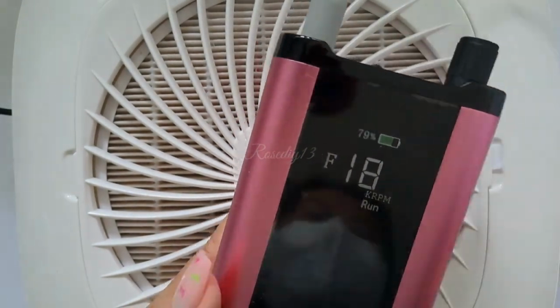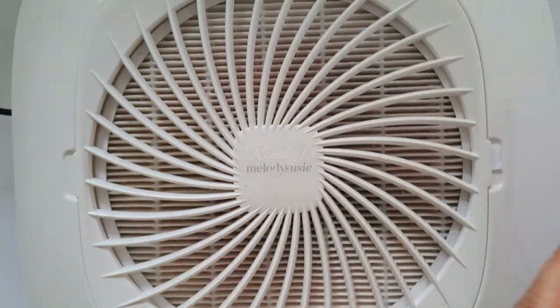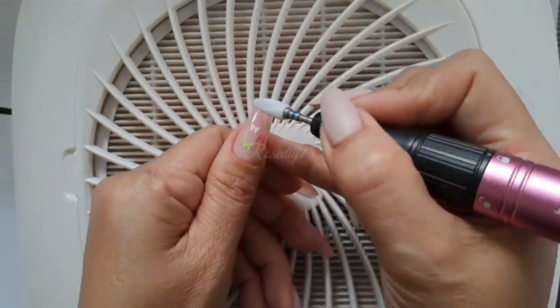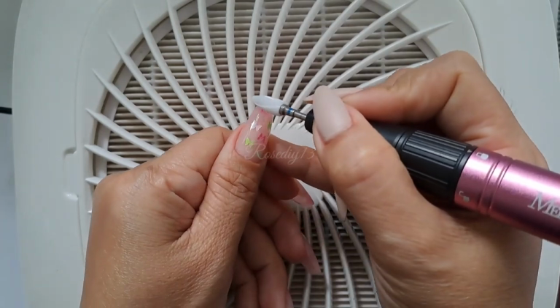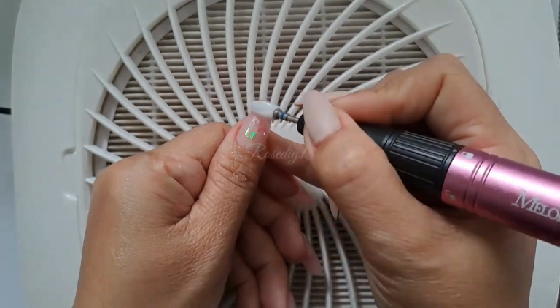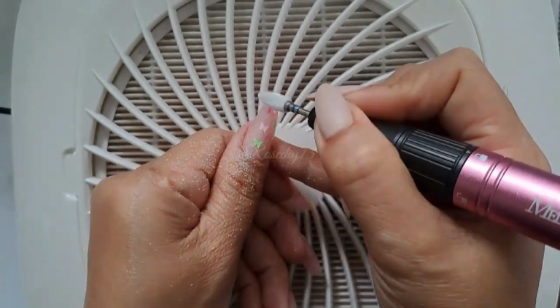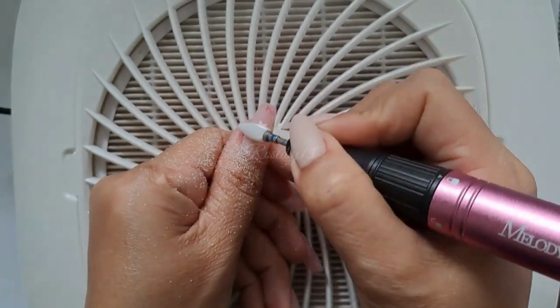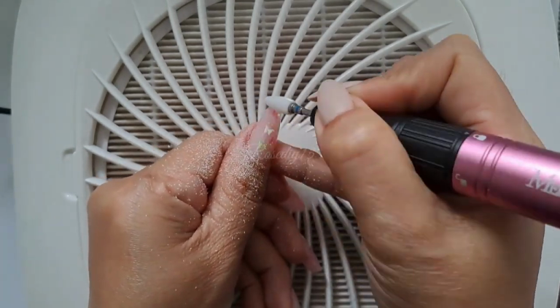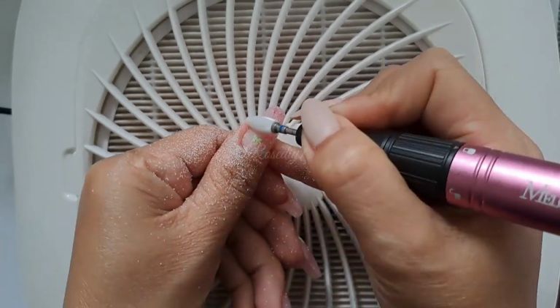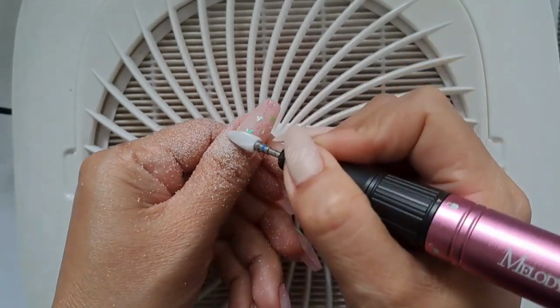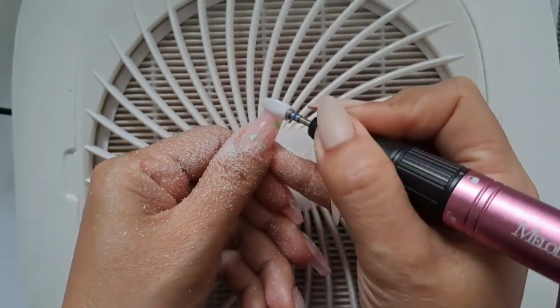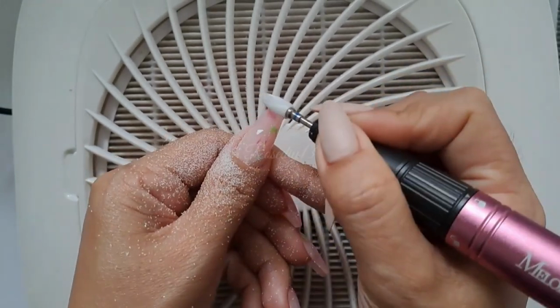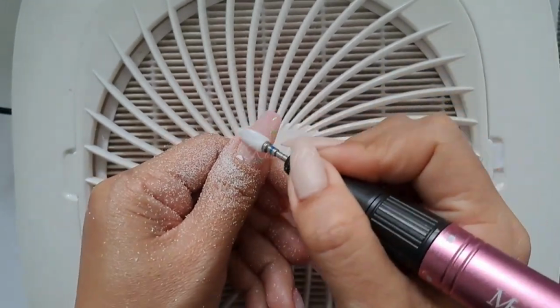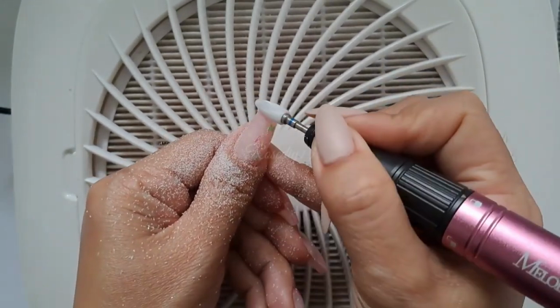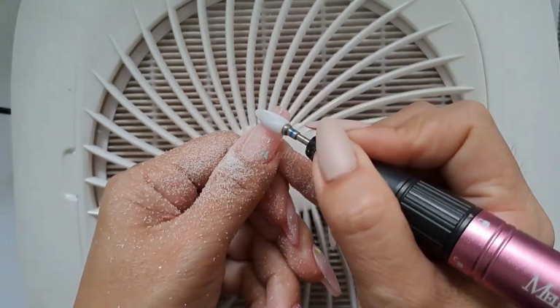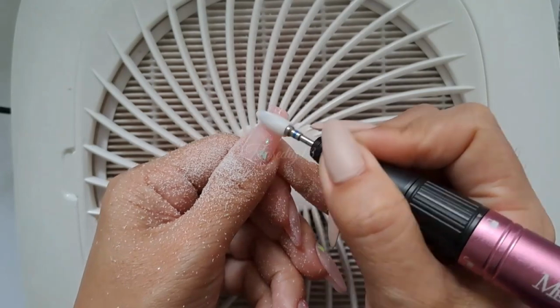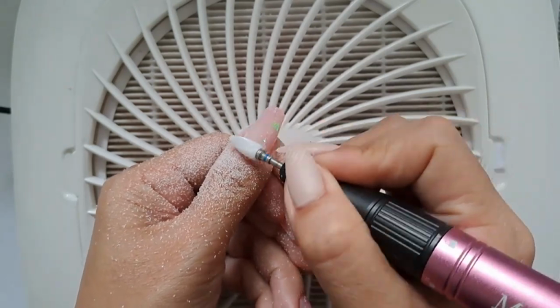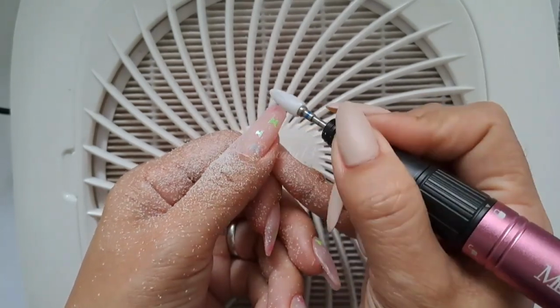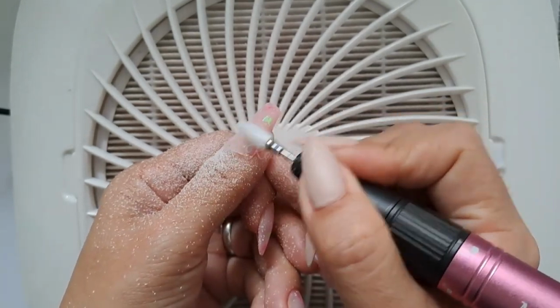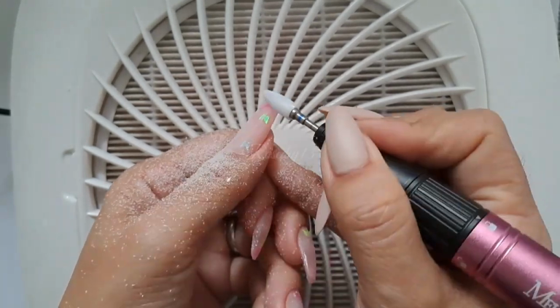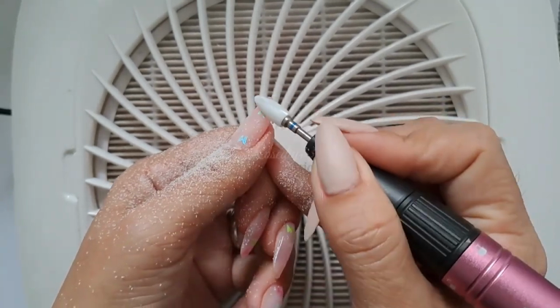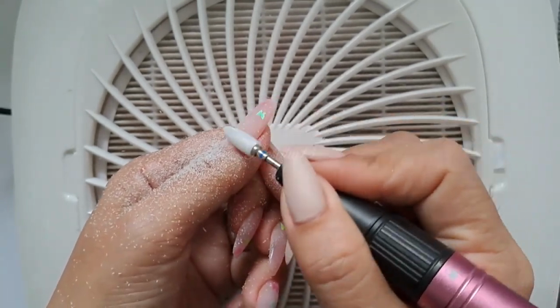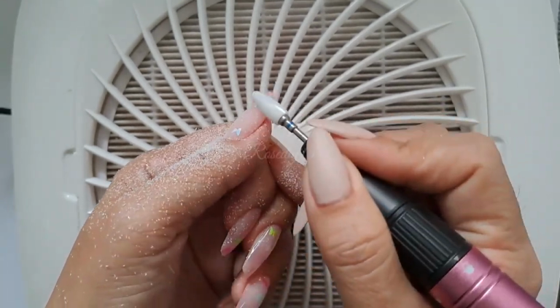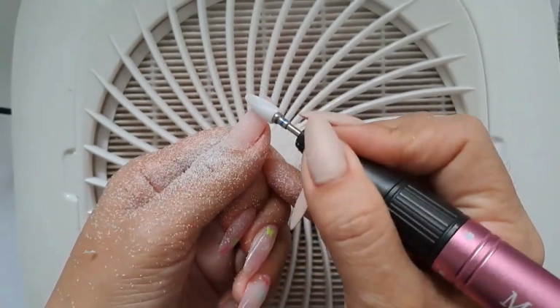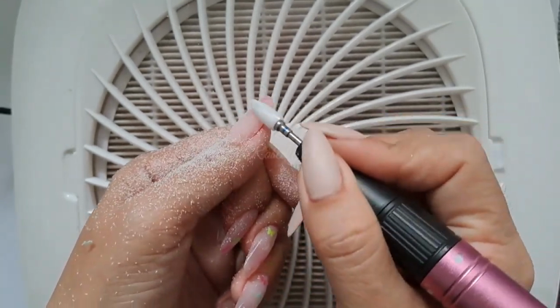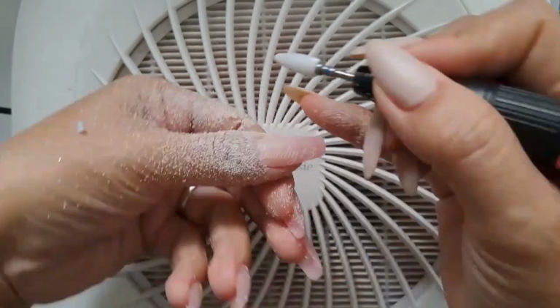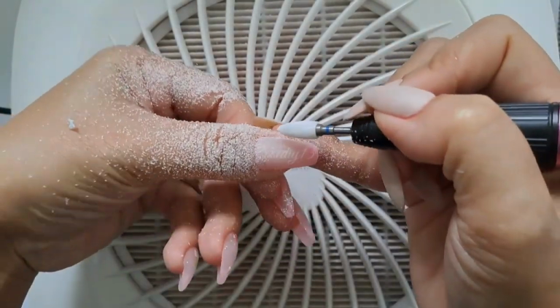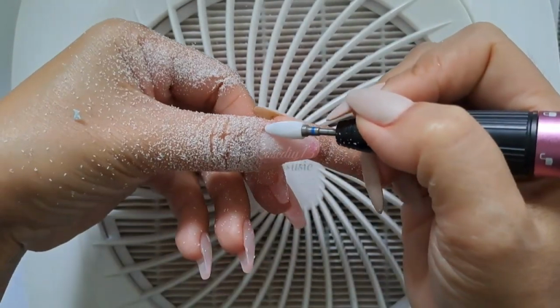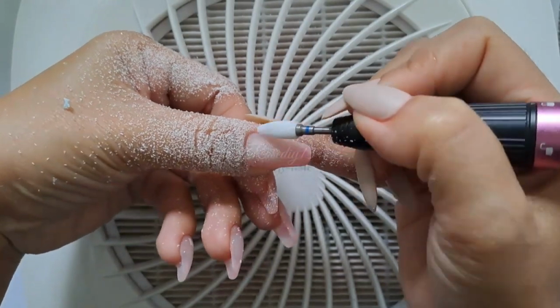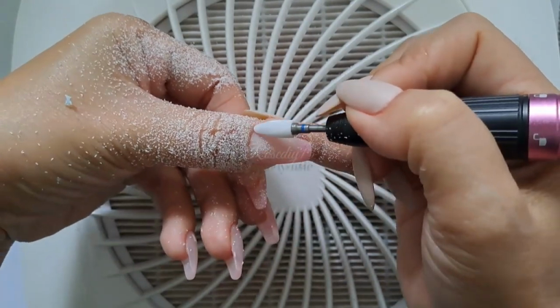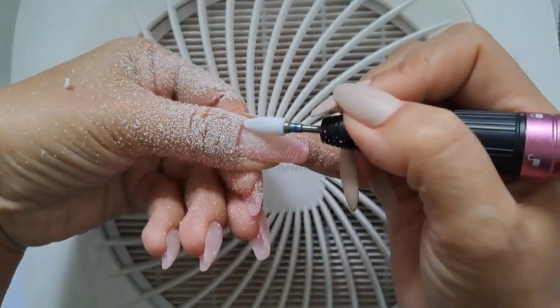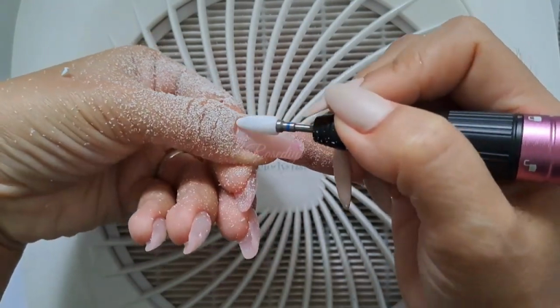Now I'm going to remove my gel polish. This new MB450E nail drill changes the previous way of turning on the machine — you need to long press the rotary button to turn it on. That's the first feature.